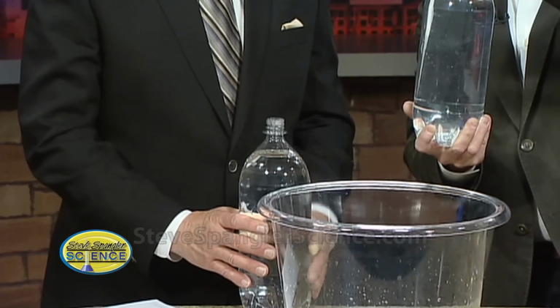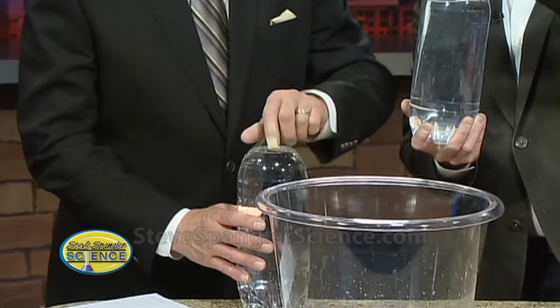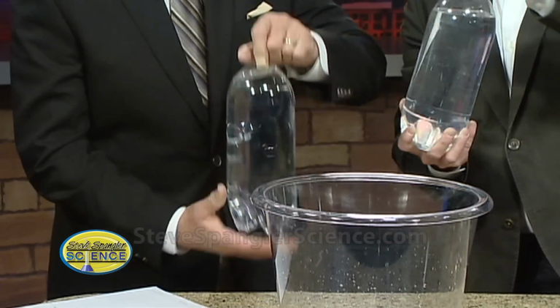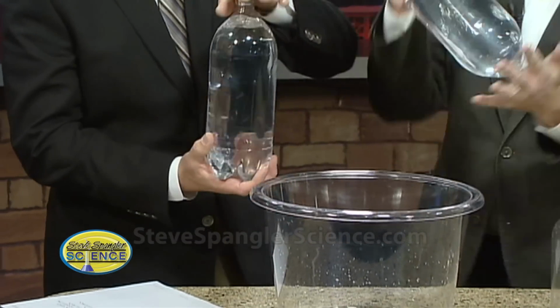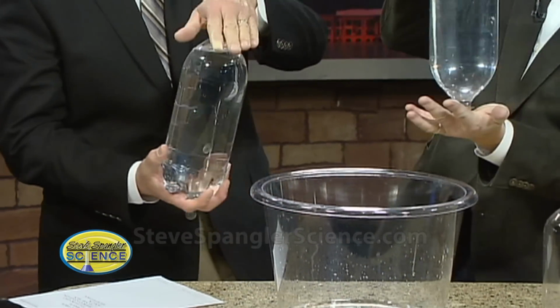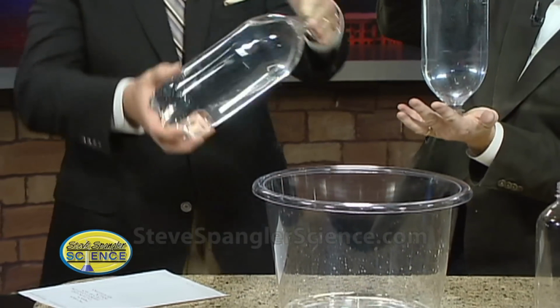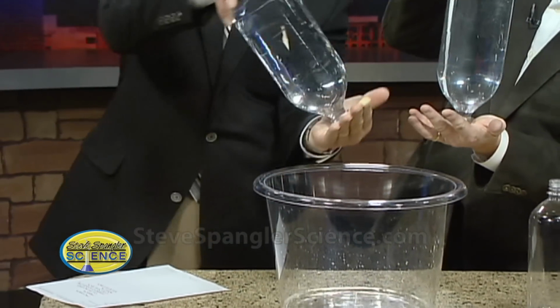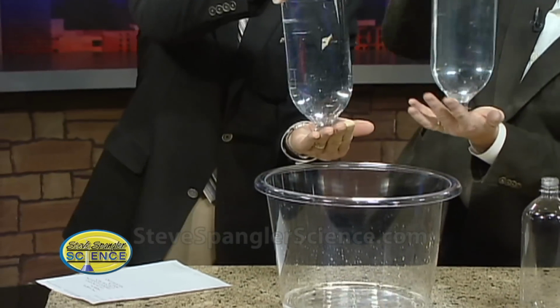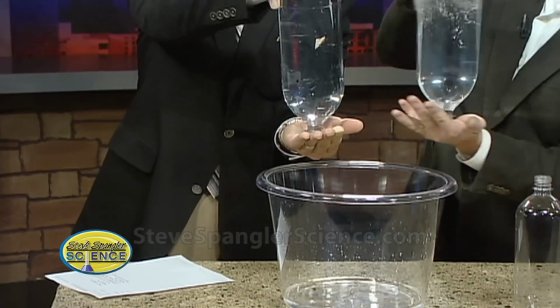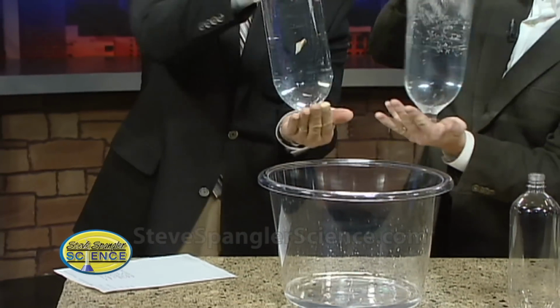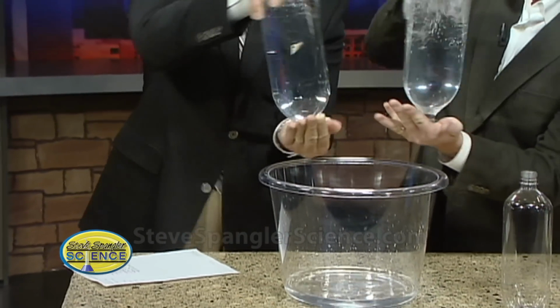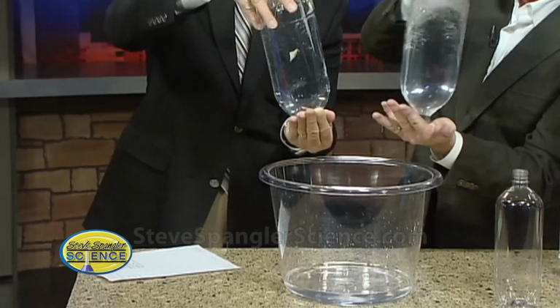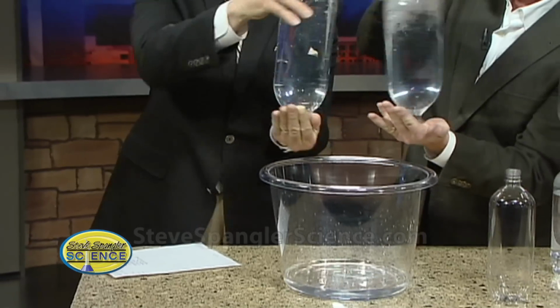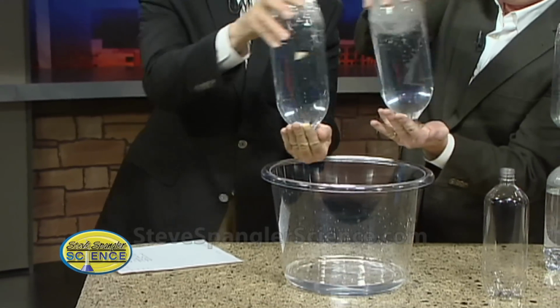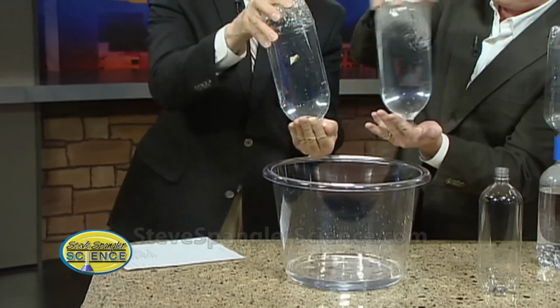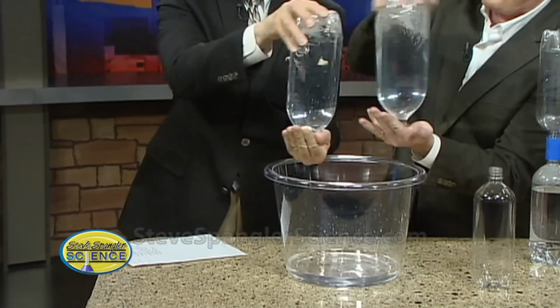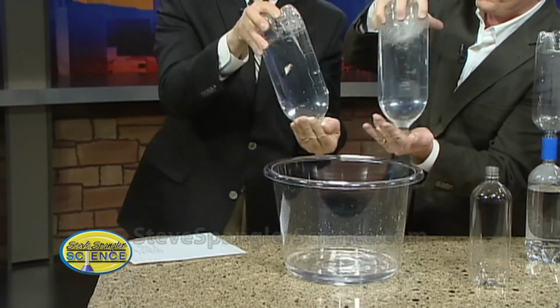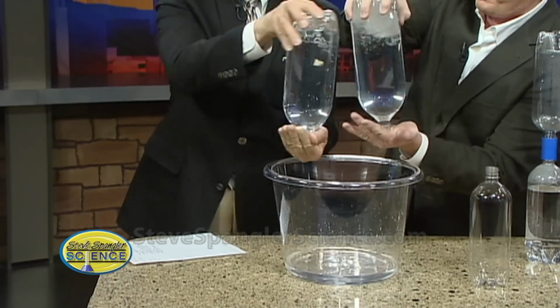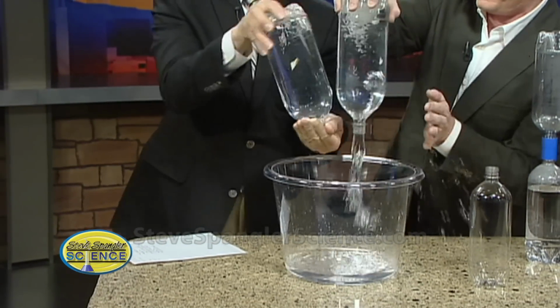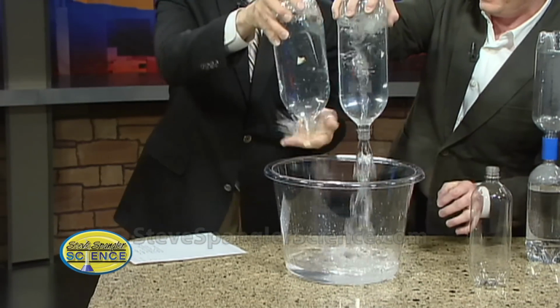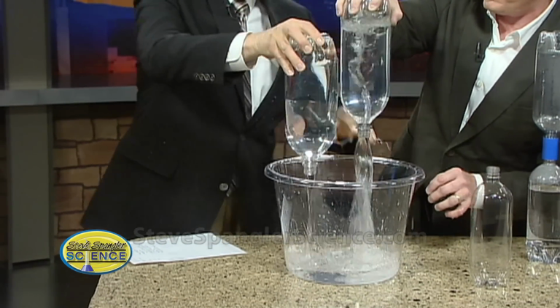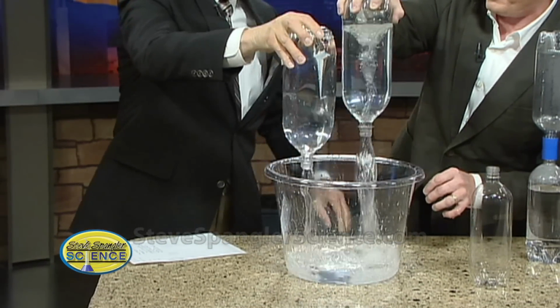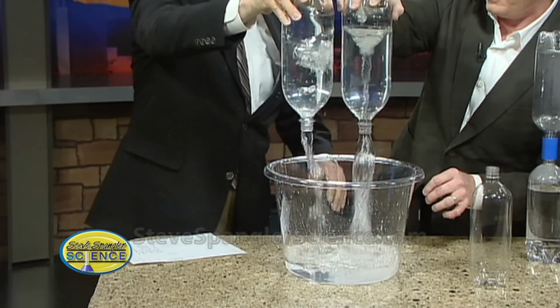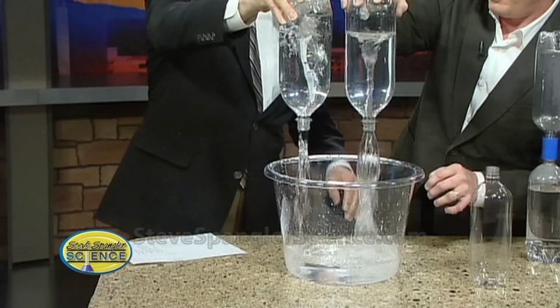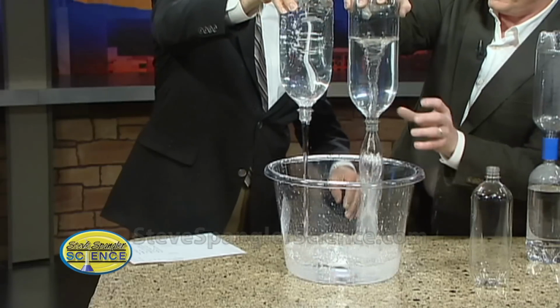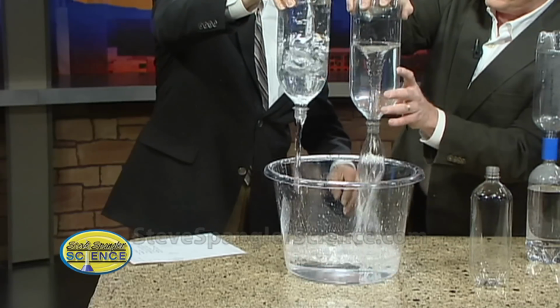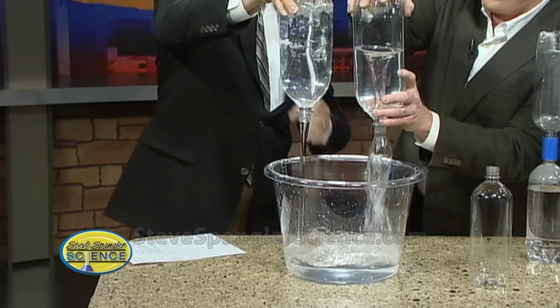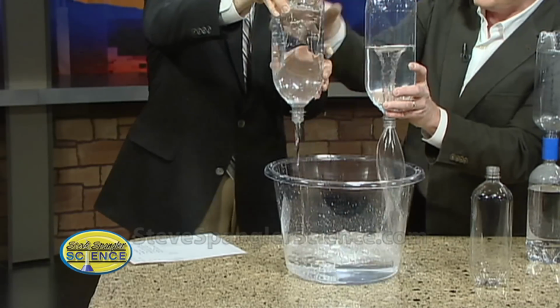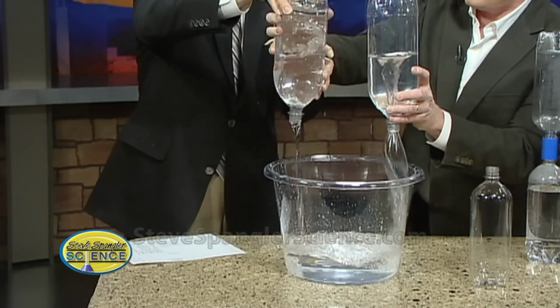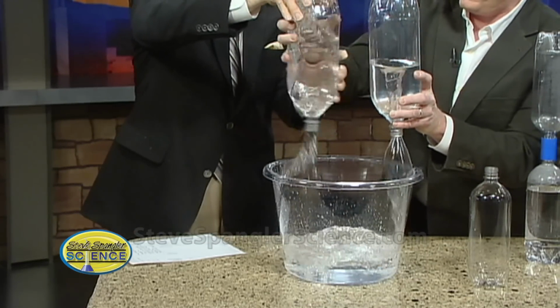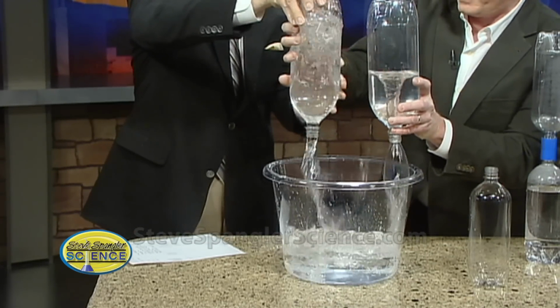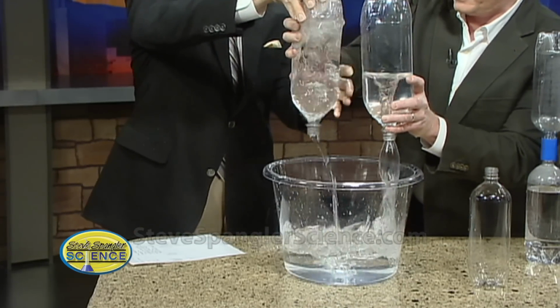Put your hand on top like this, turn the whole thing upside down, and what you do is spin it like this and then let go of the bottom hand. Watch — spin it like this and watch what happens. There it is. Look at this little vortex!